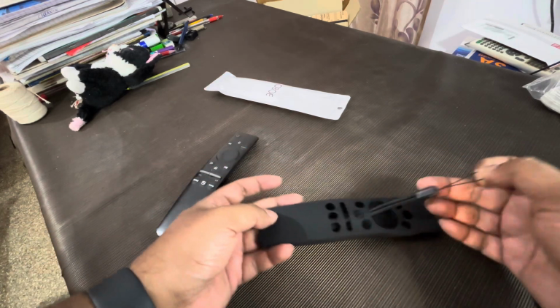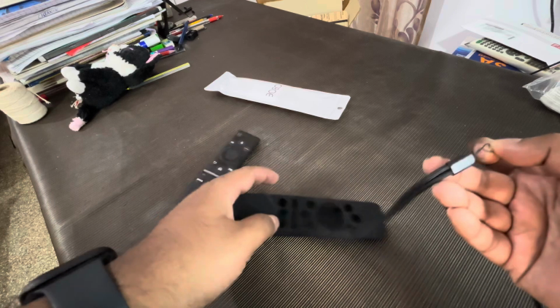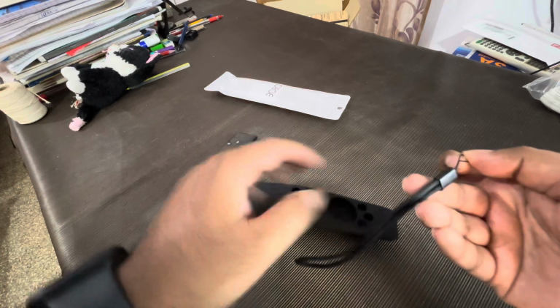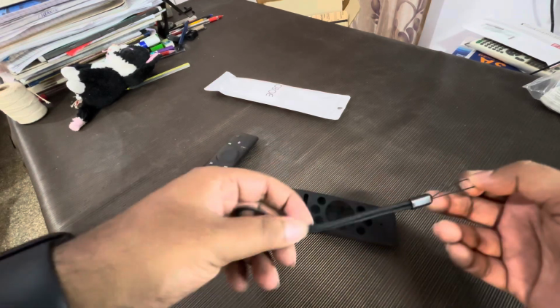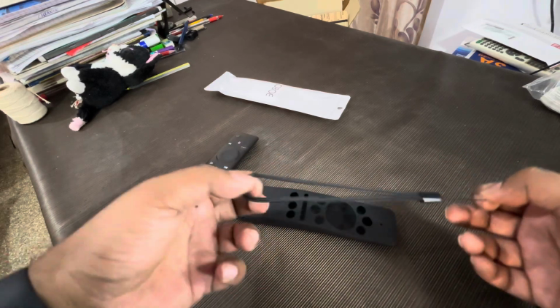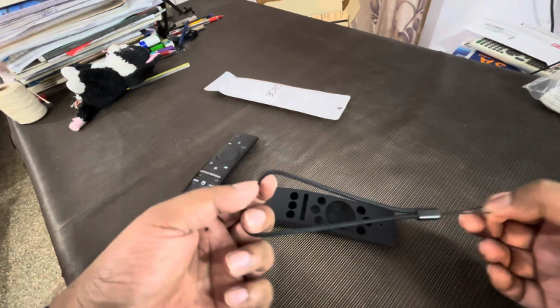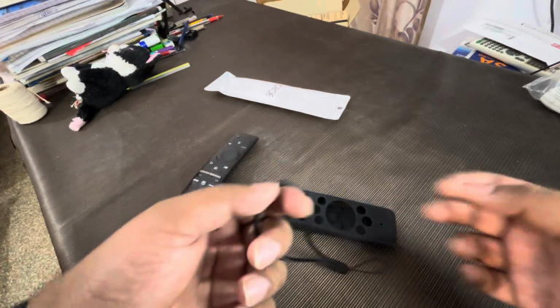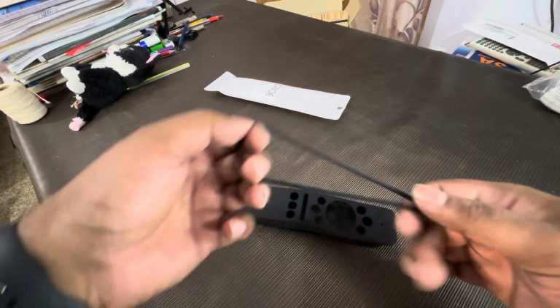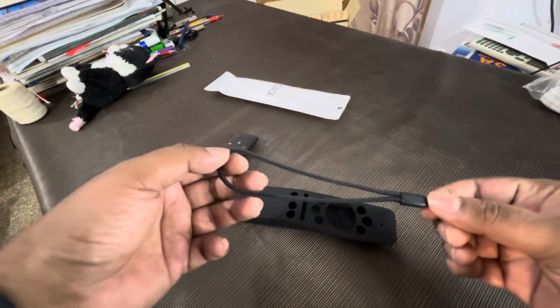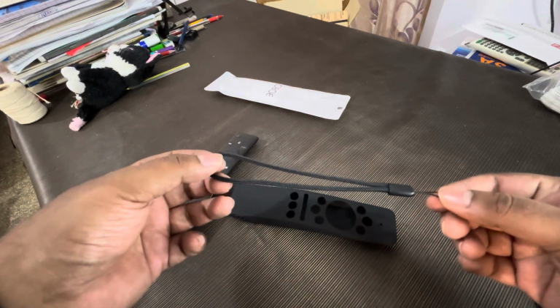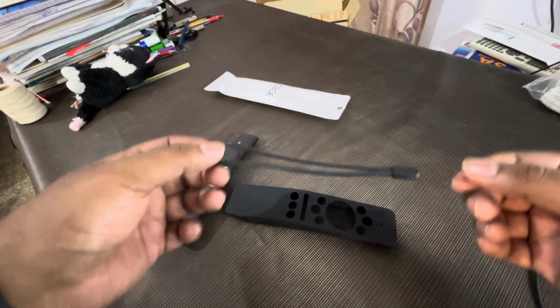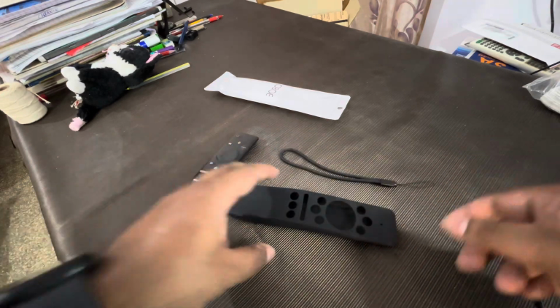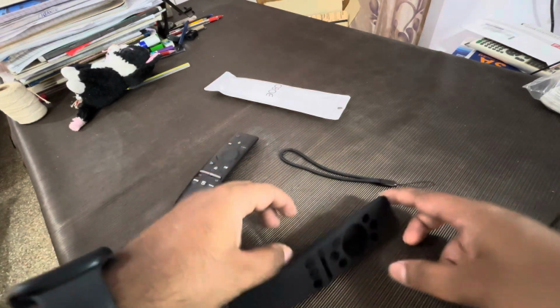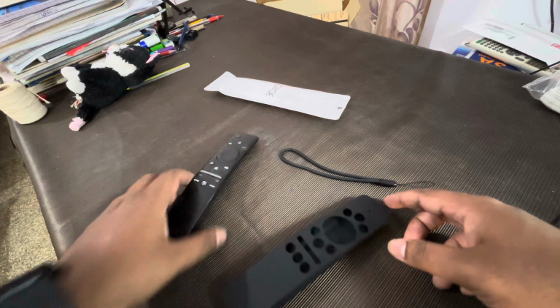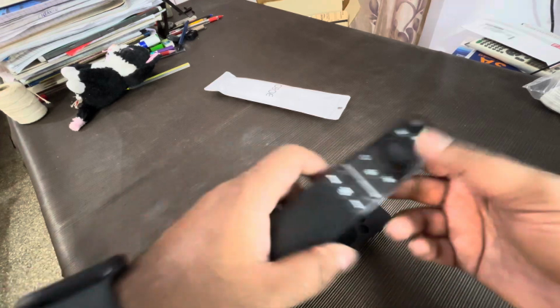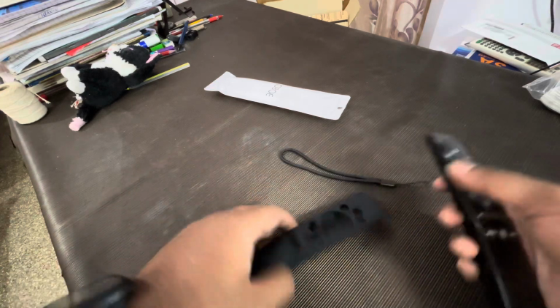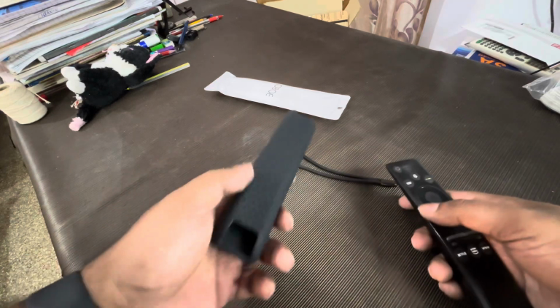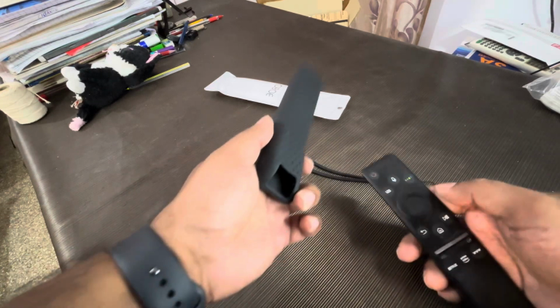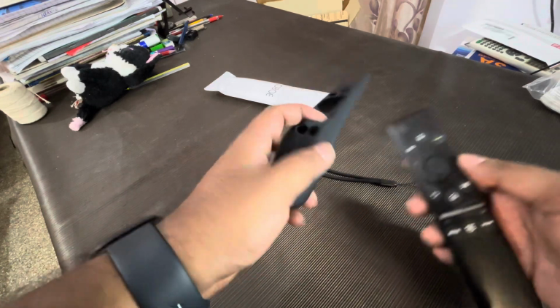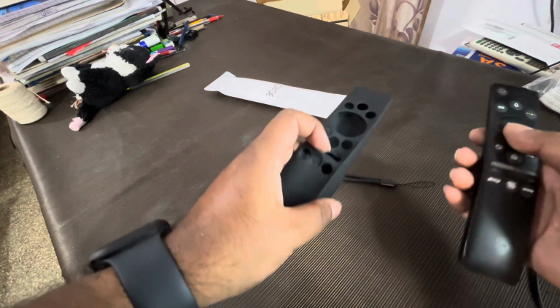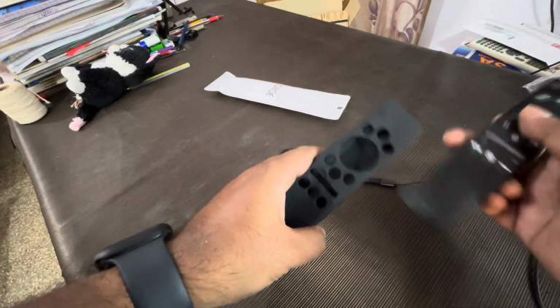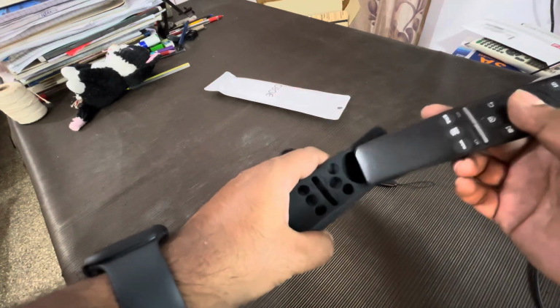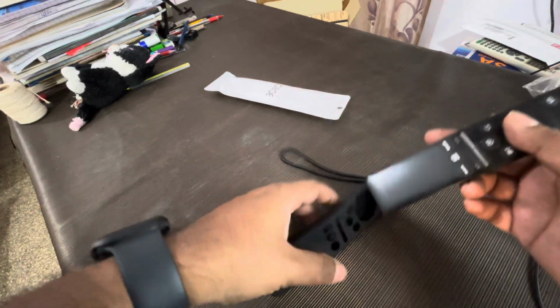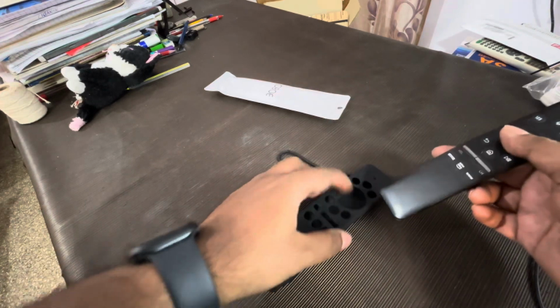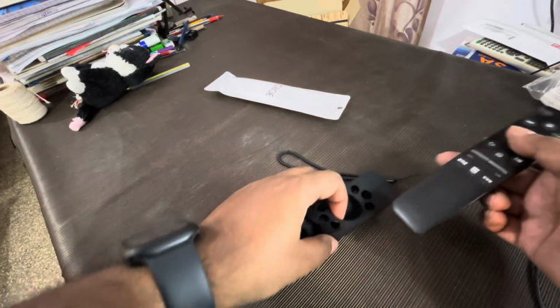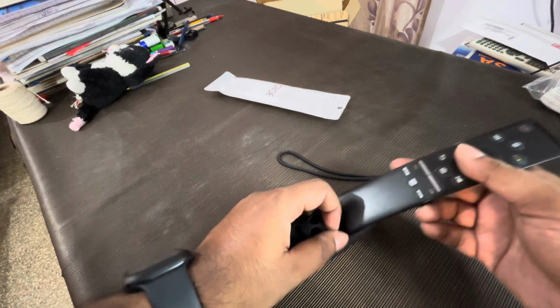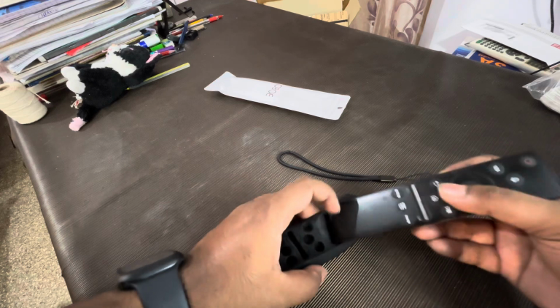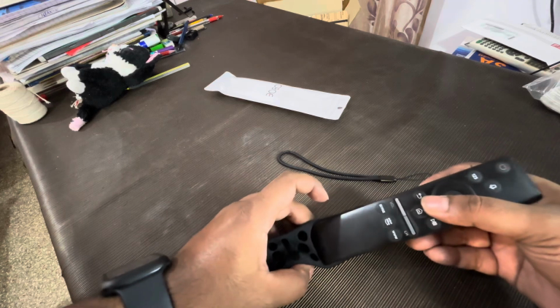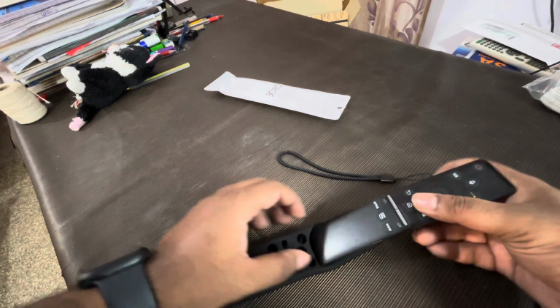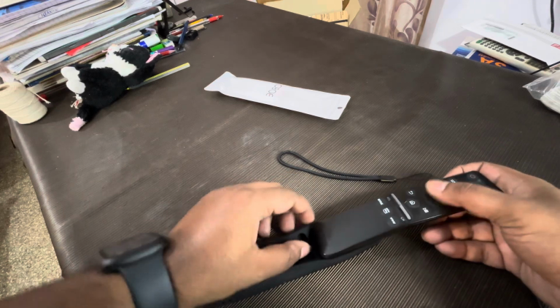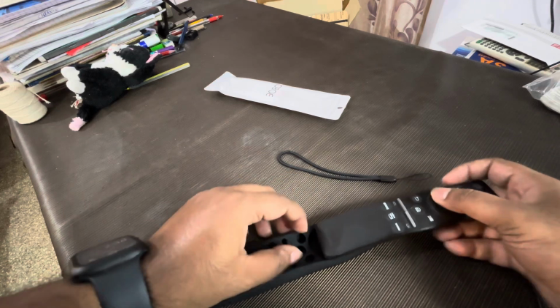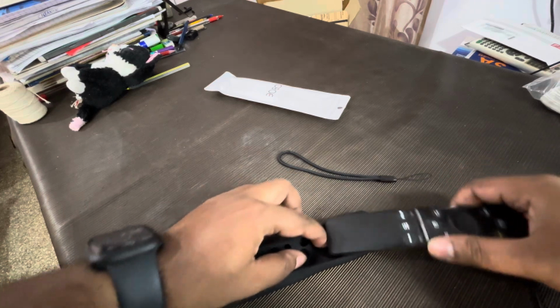Inhone ek ribbon bhi diya hai lagane ke liye remote ko. Ab dekhte hain isko kaisa hum under rakh sakte hain iske, so let's try that.